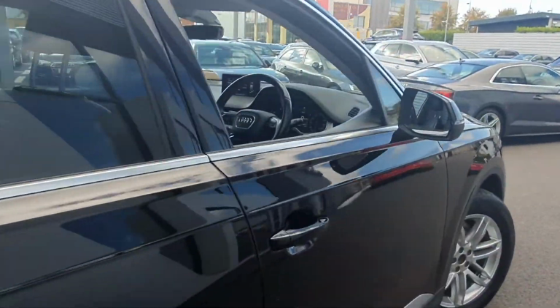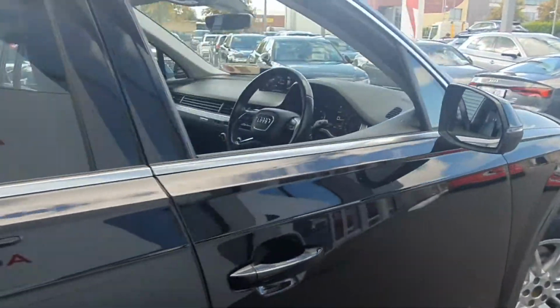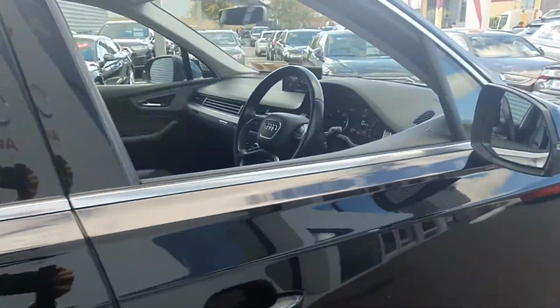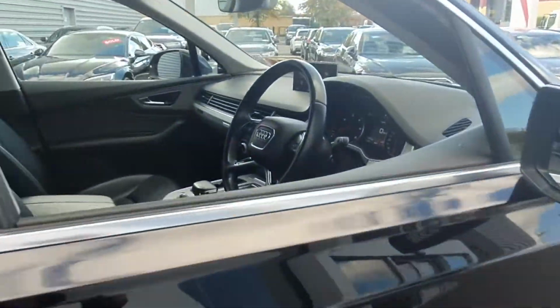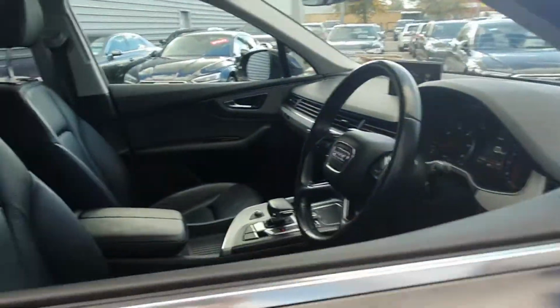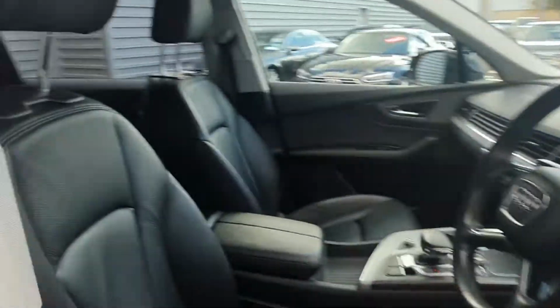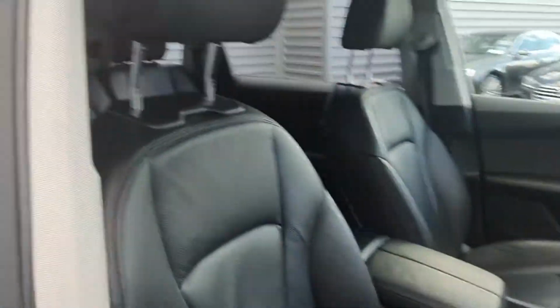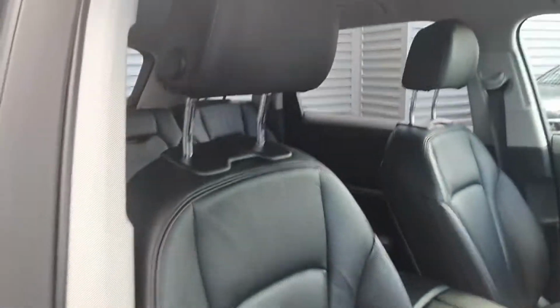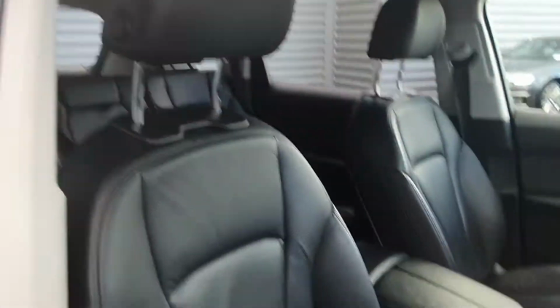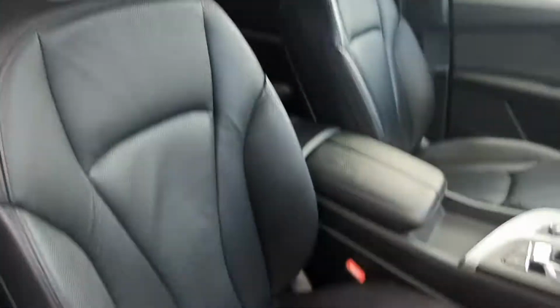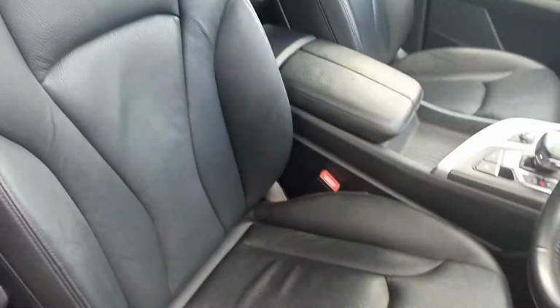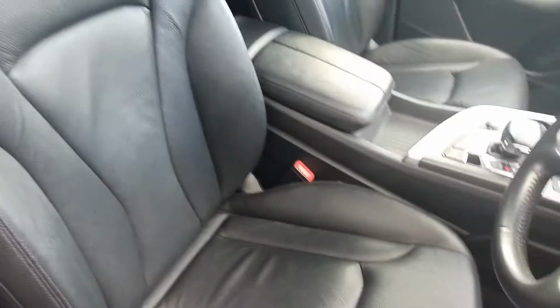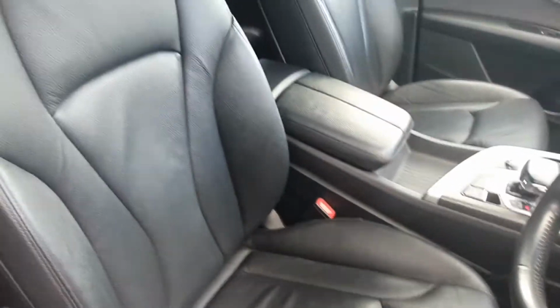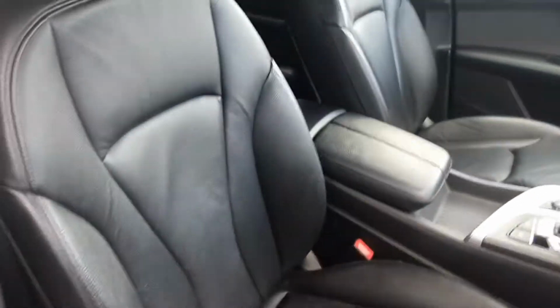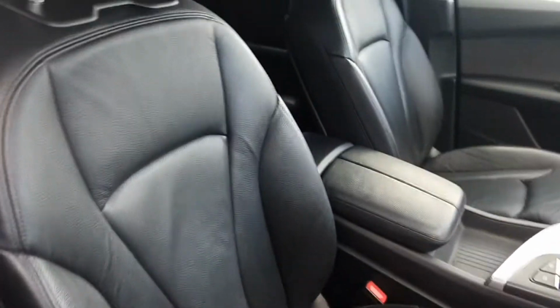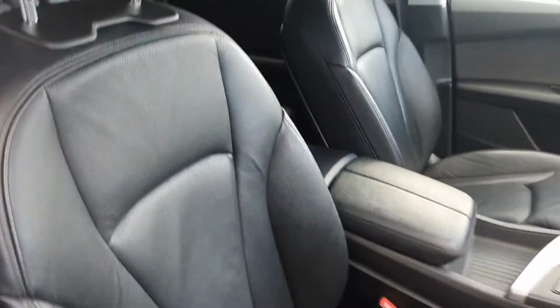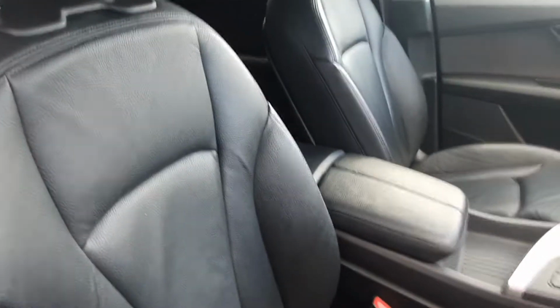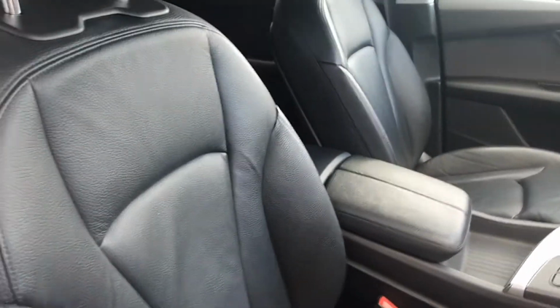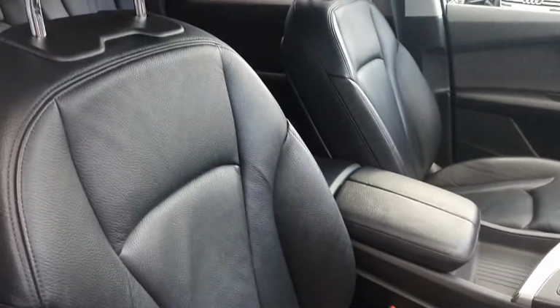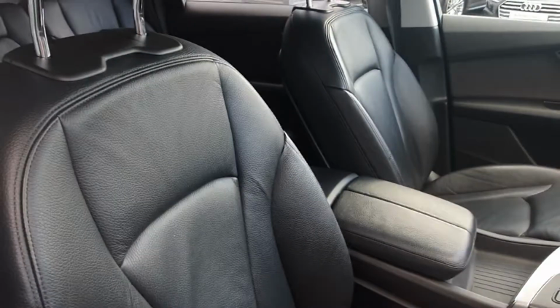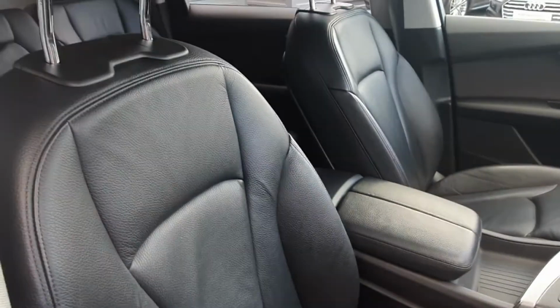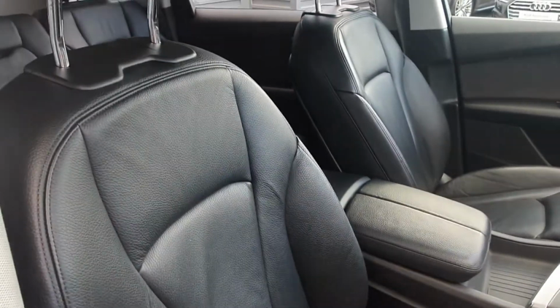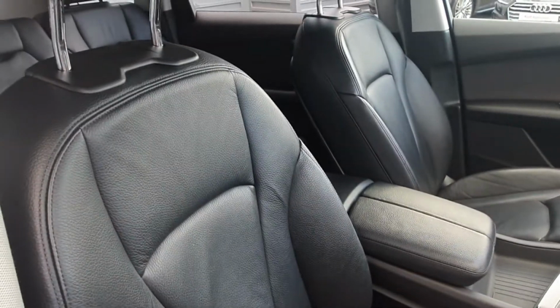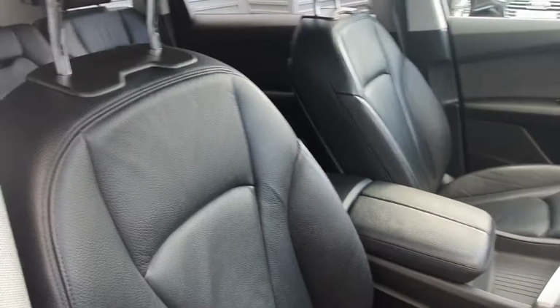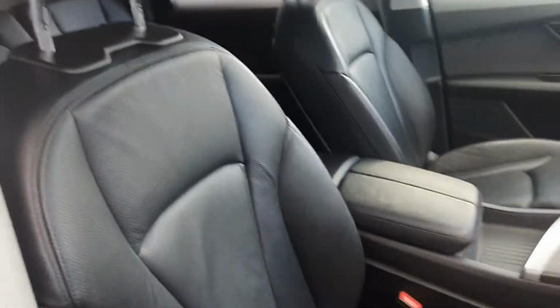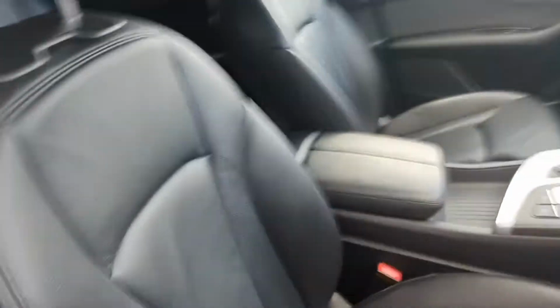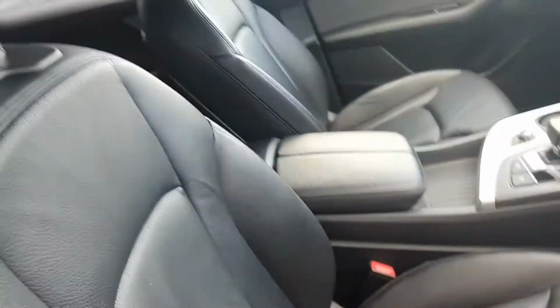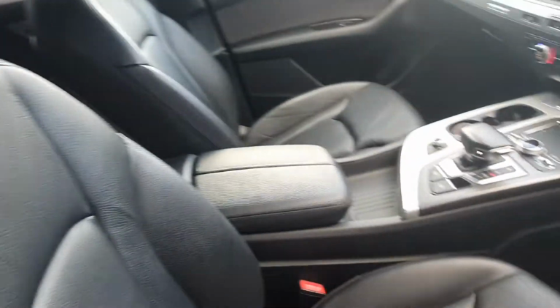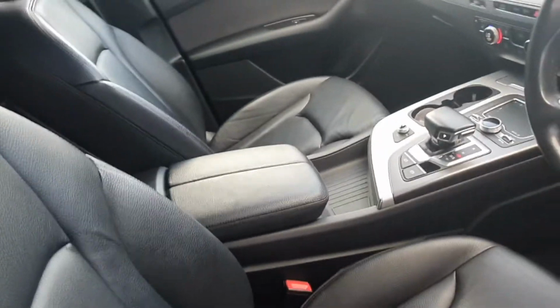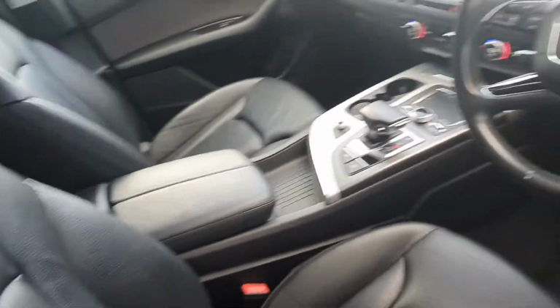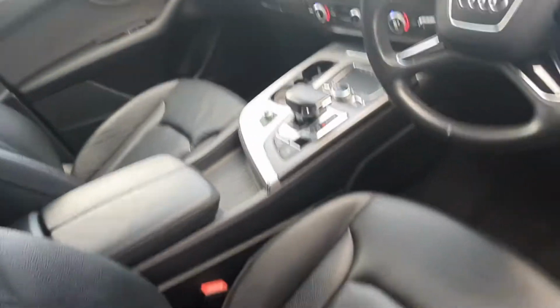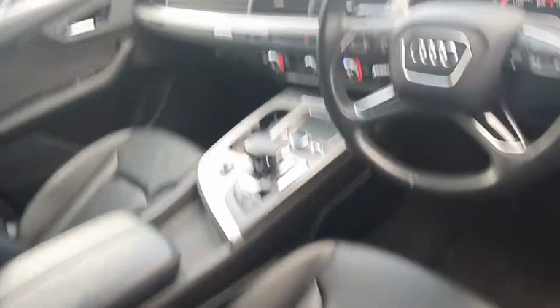Inside, being the SE, we have a full leather black interior. The seats are fully heated and come electrically adjustable with four-way electric lumbar support. We also have a split height-adjustable centre armrest.